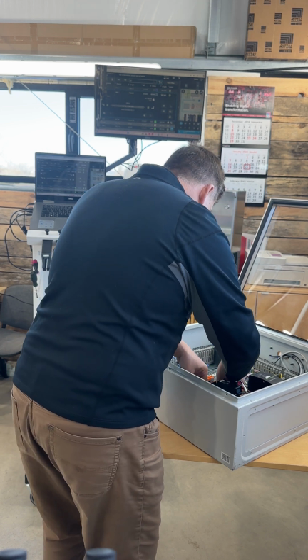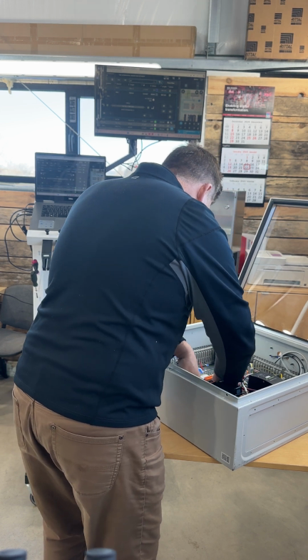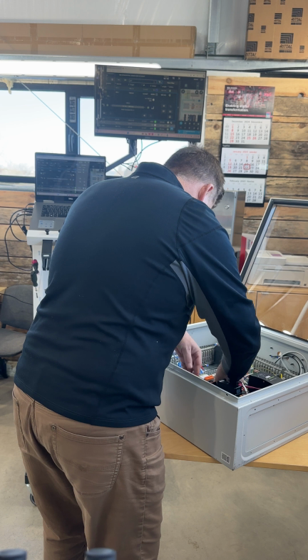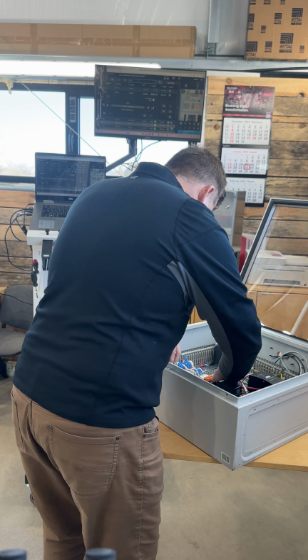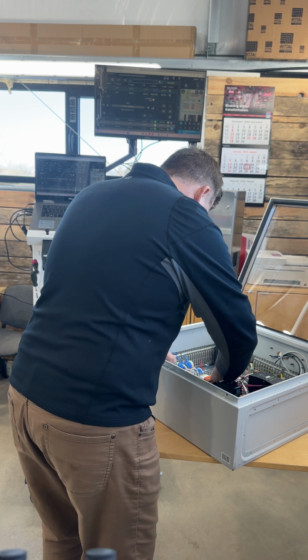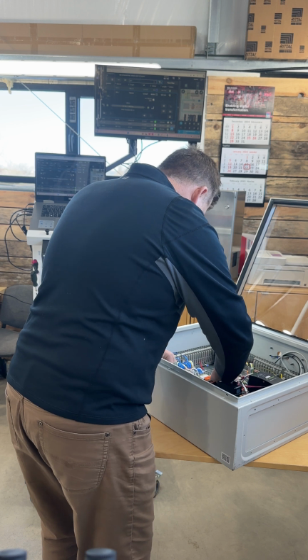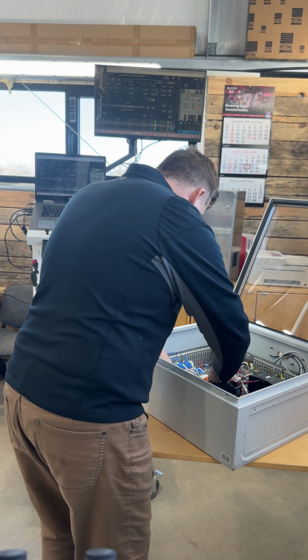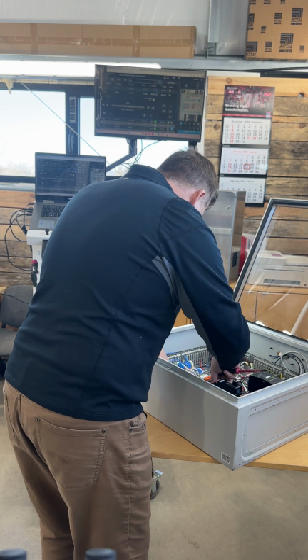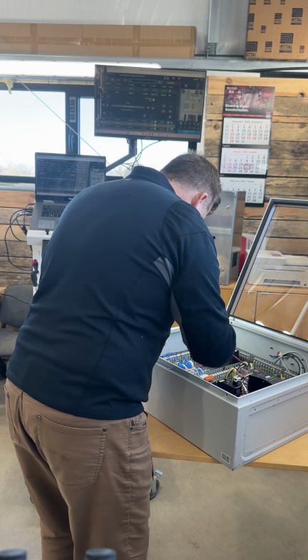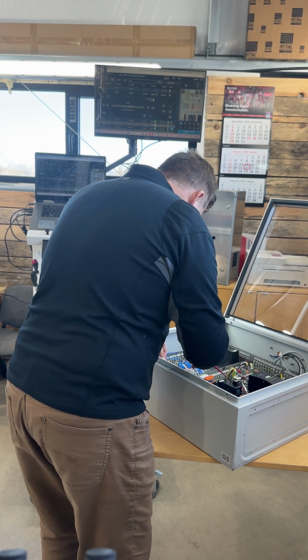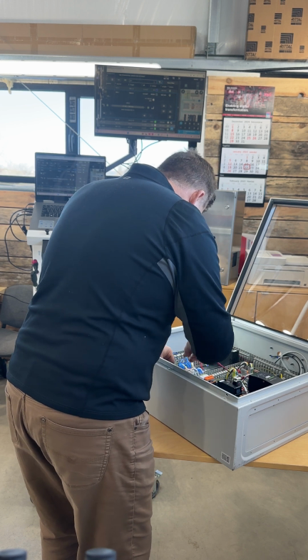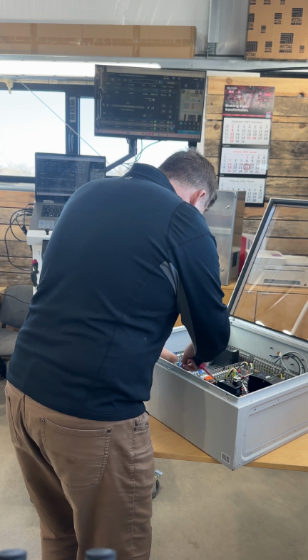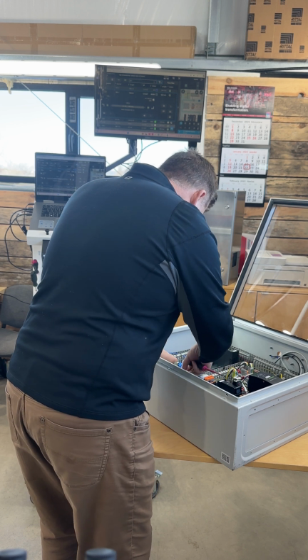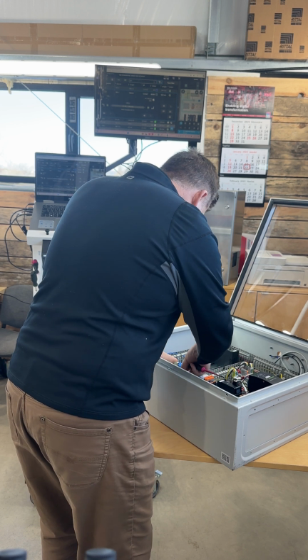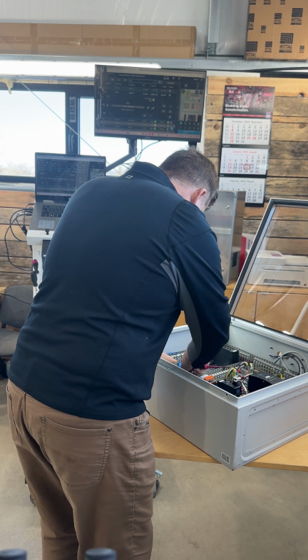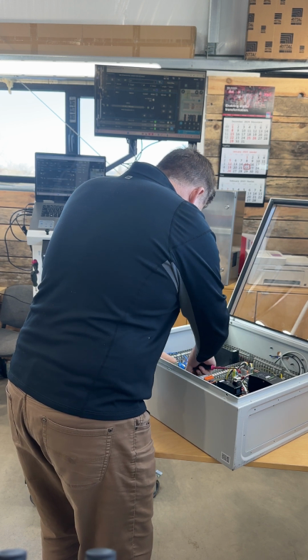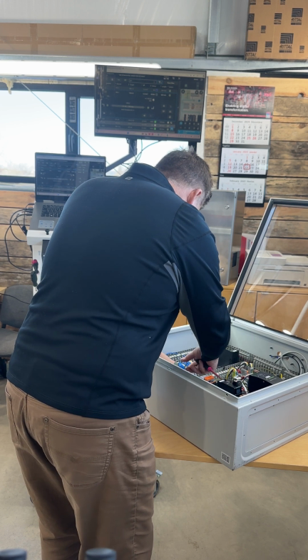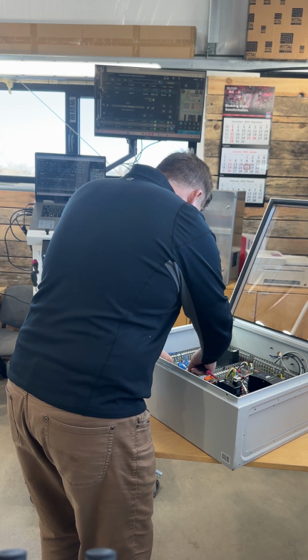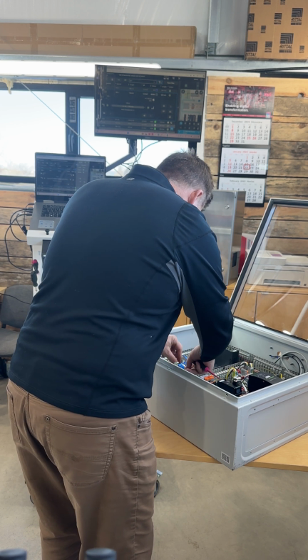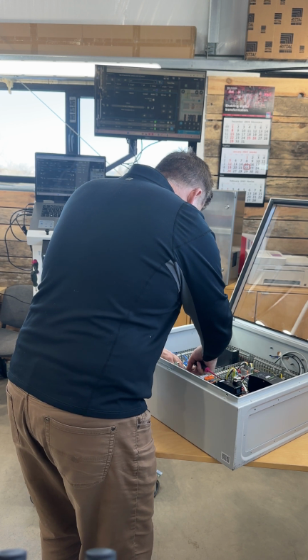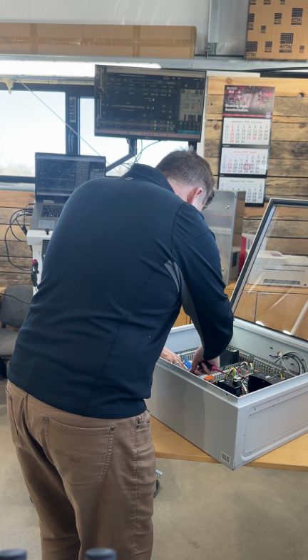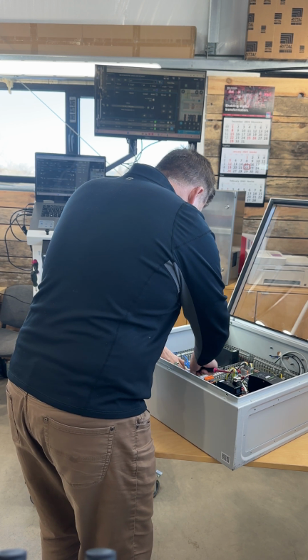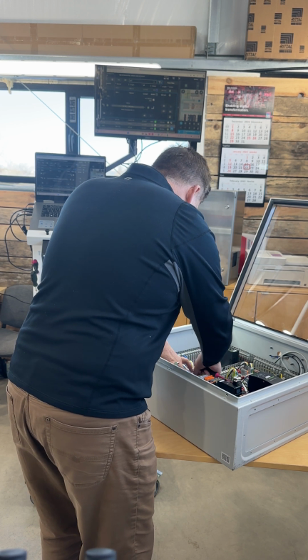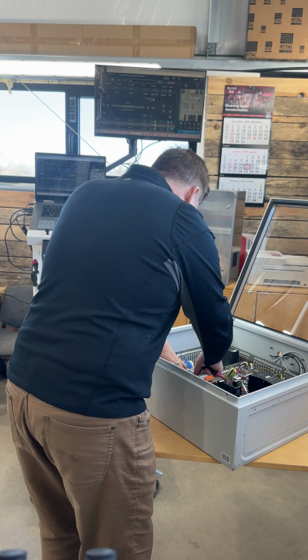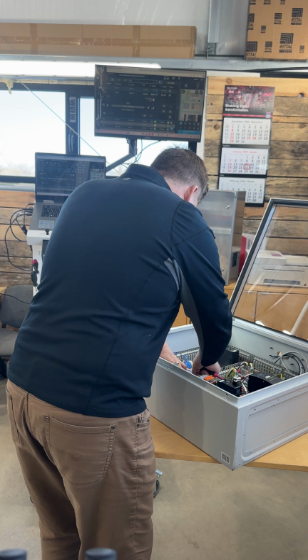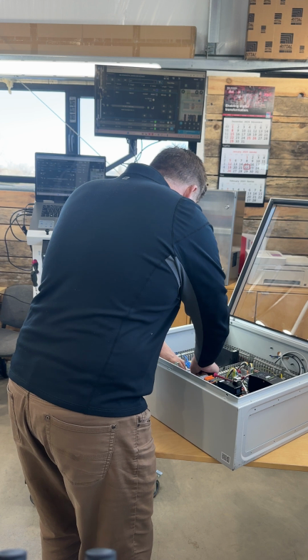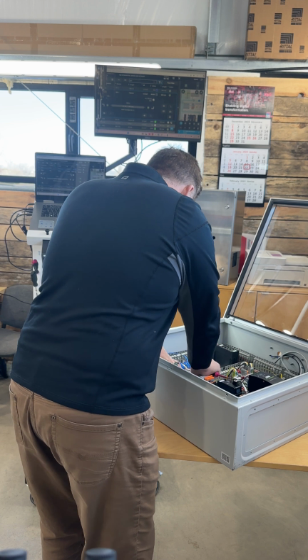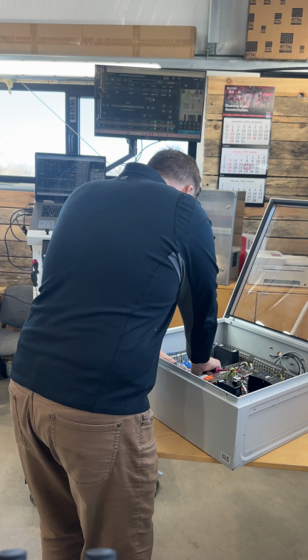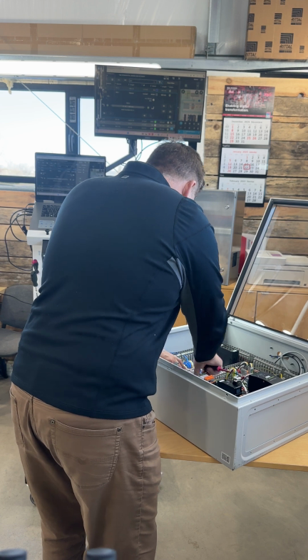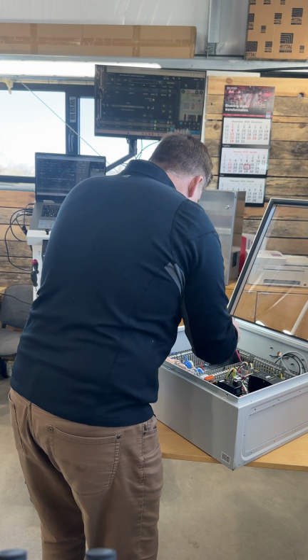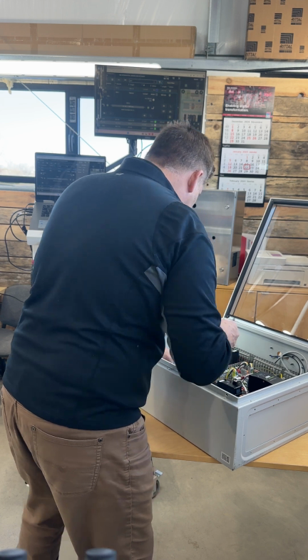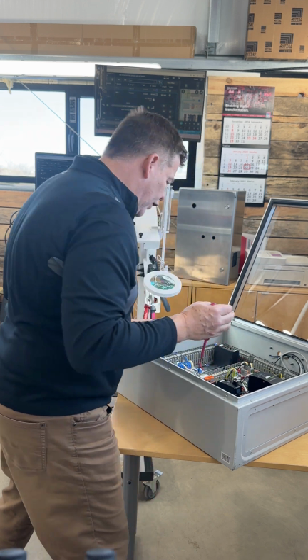I lay down my wires exactly here in the cable tray, and guess what — the wire length is absolutely perfect.